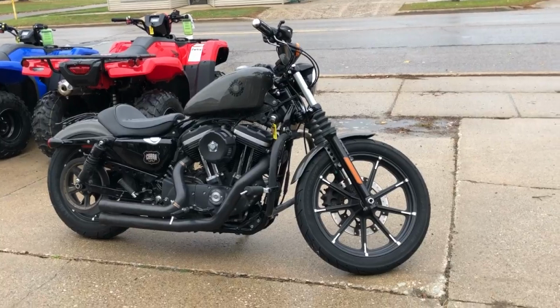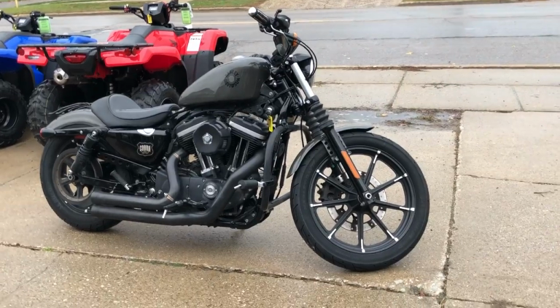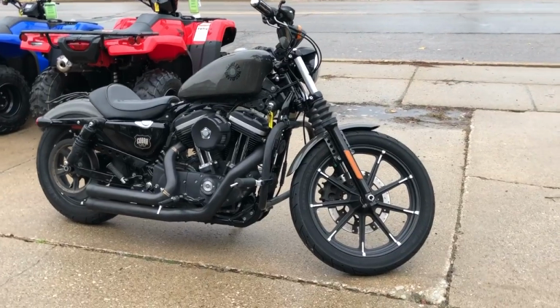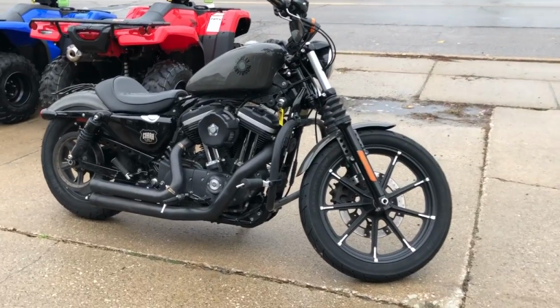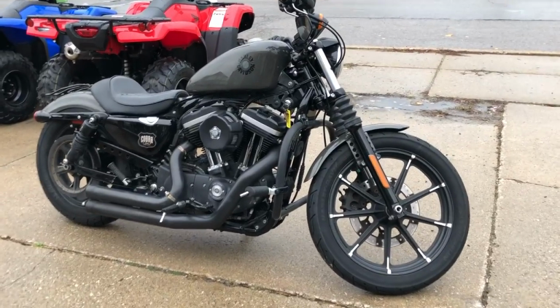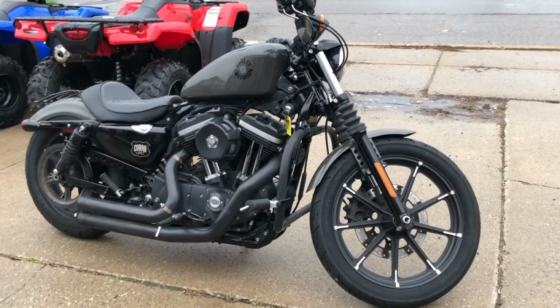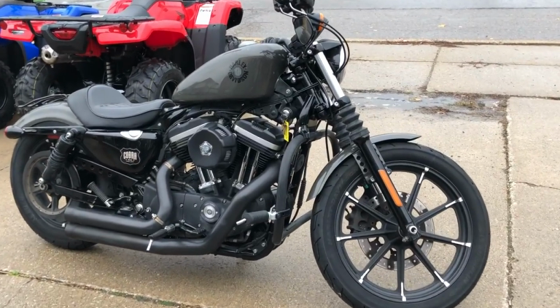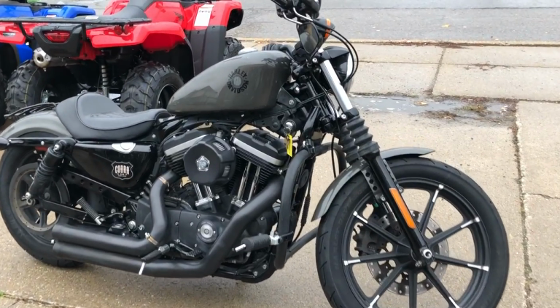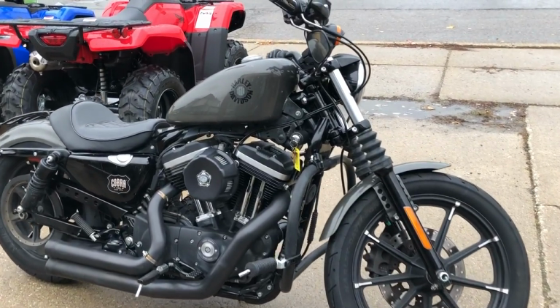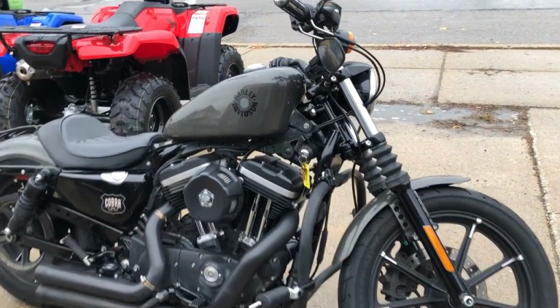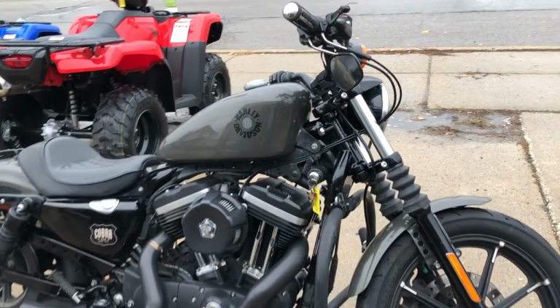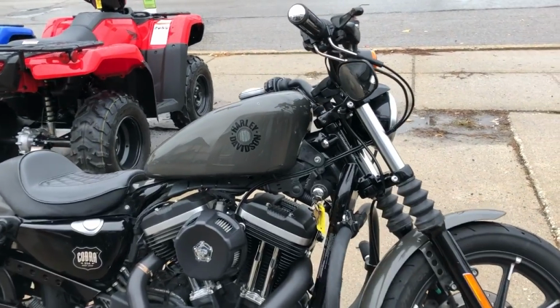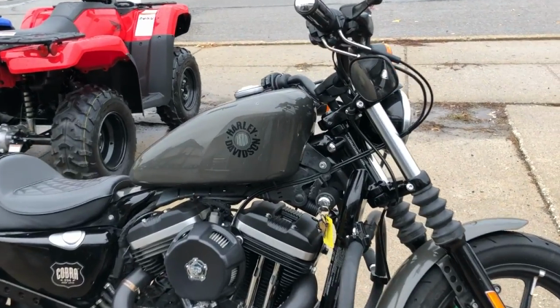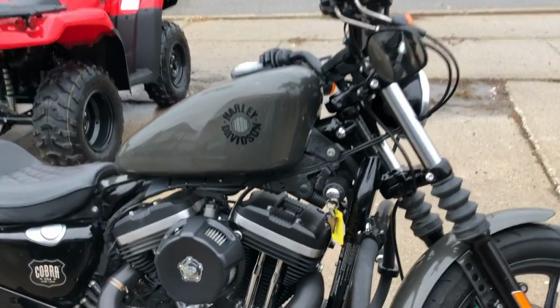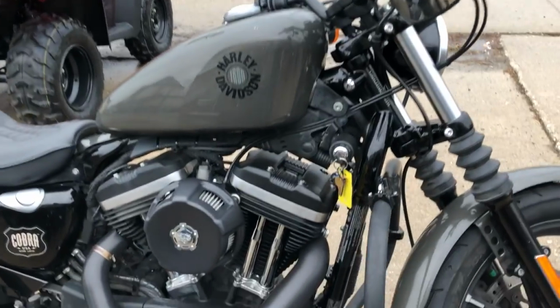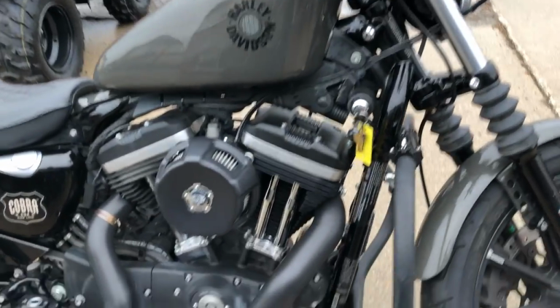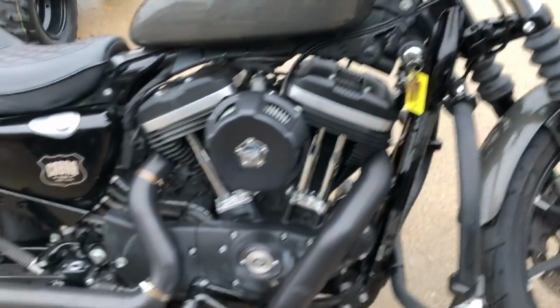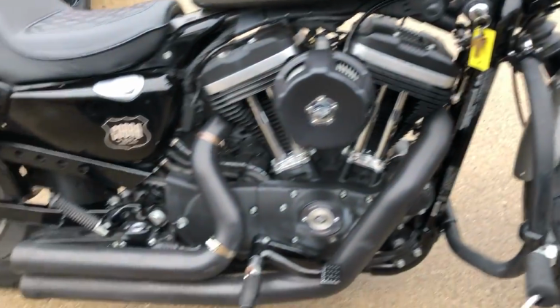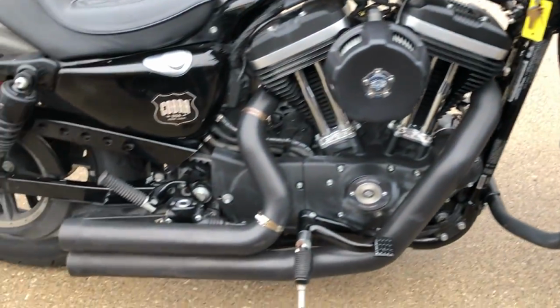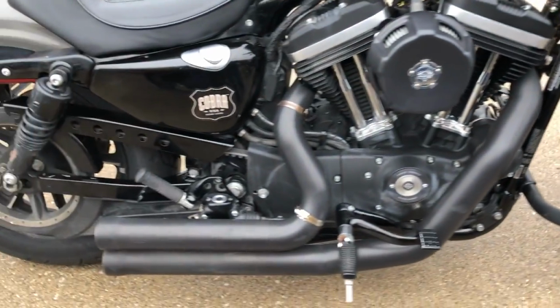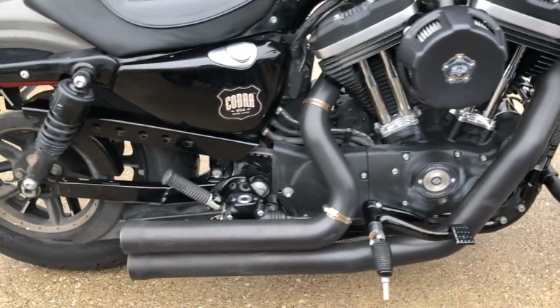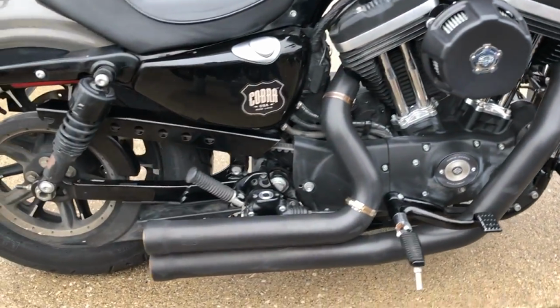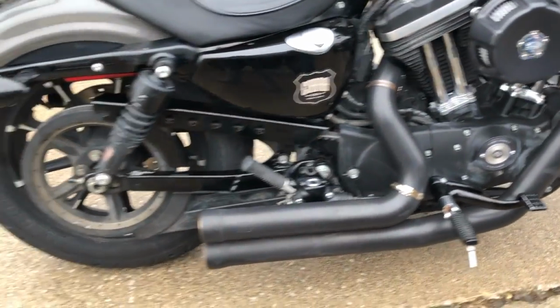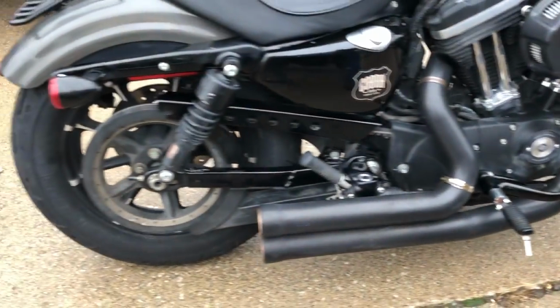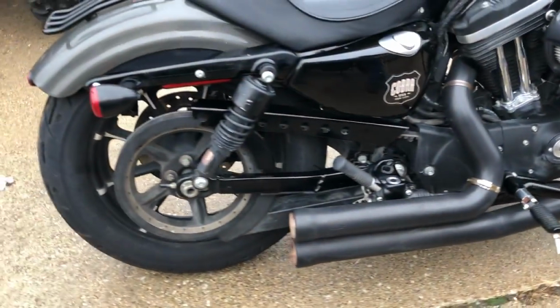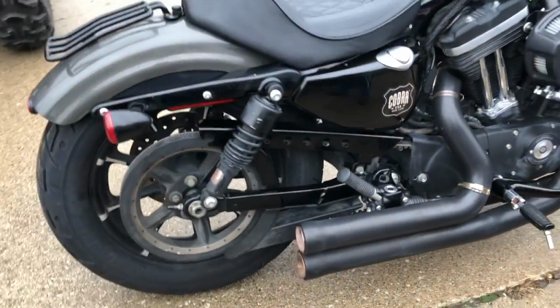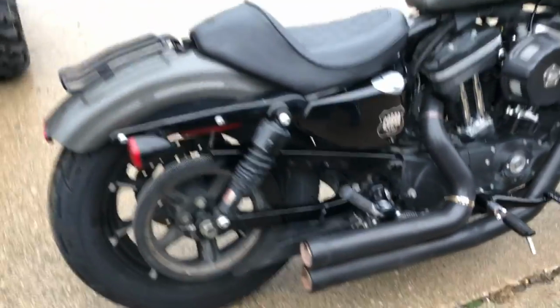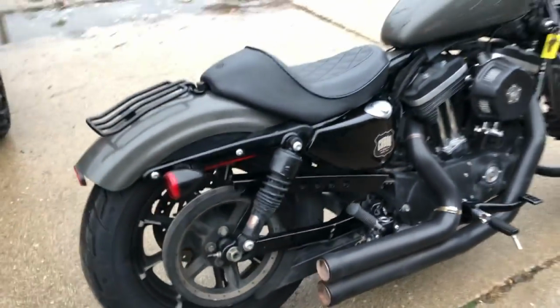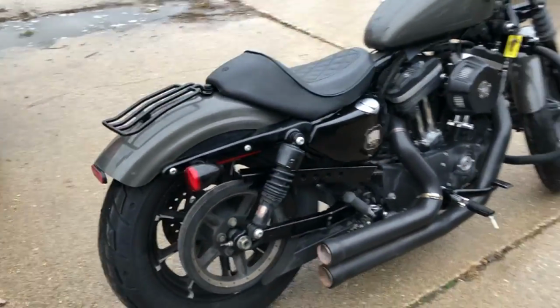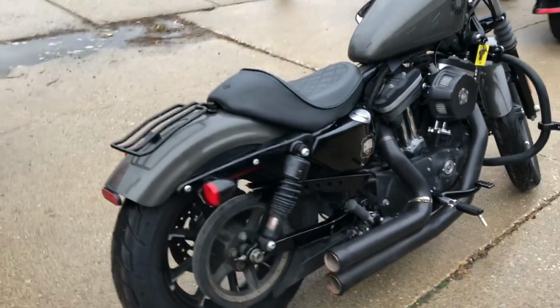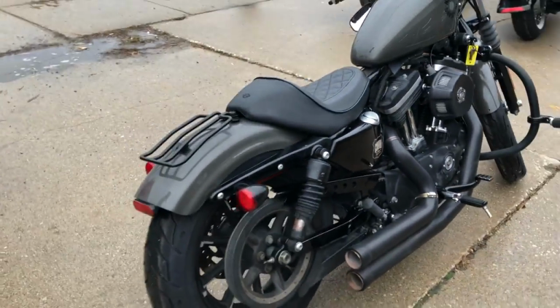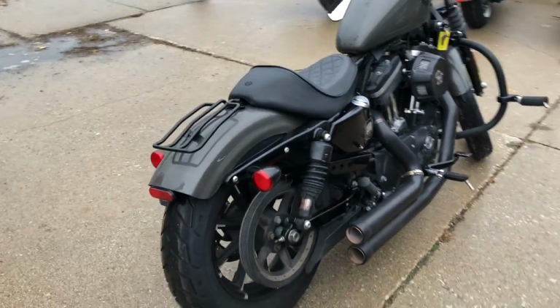Hey guys, approvalpowersports.com here doing some videos on some more sportsters we just got in. Anybody looking for one, give us a call. We've got them. This one here is a 2019 in the hard-to-find industrial gray paint with the blackout package.